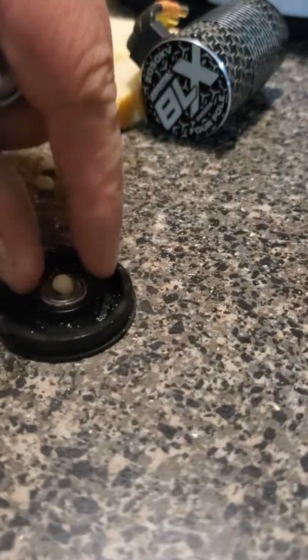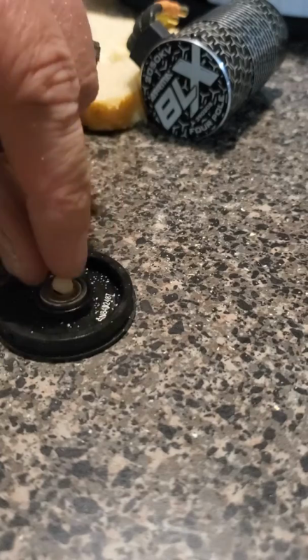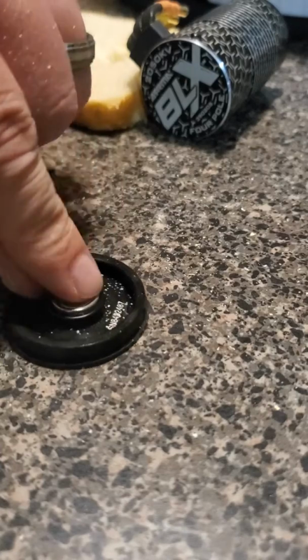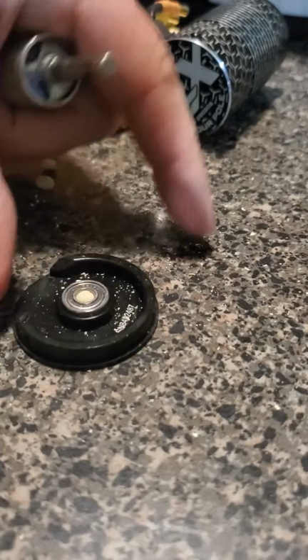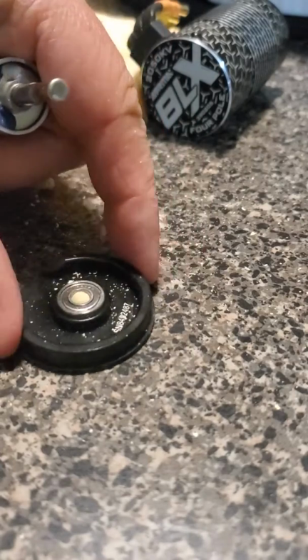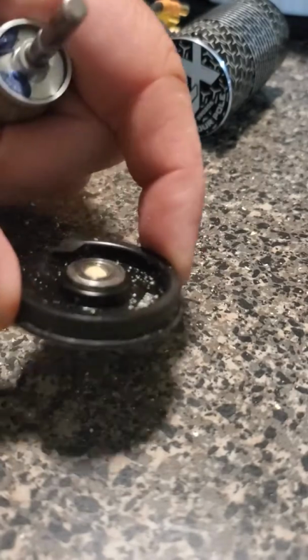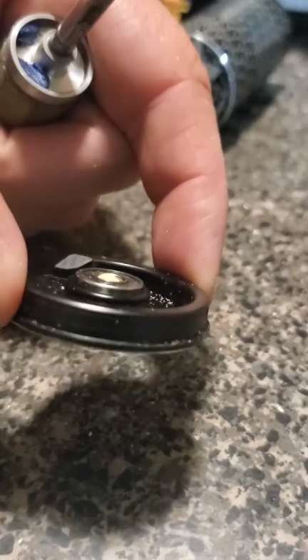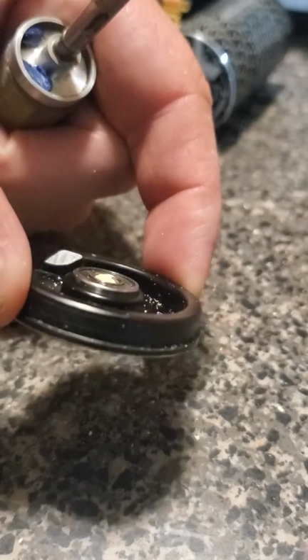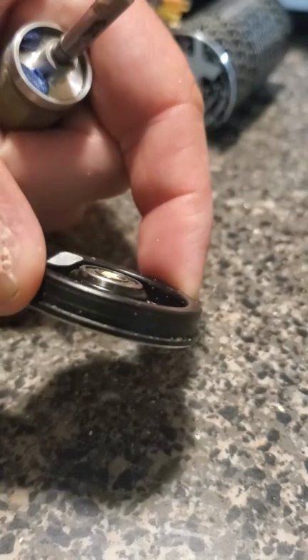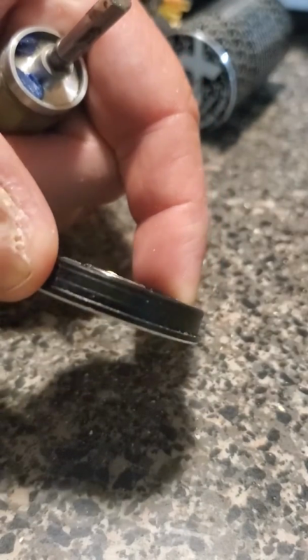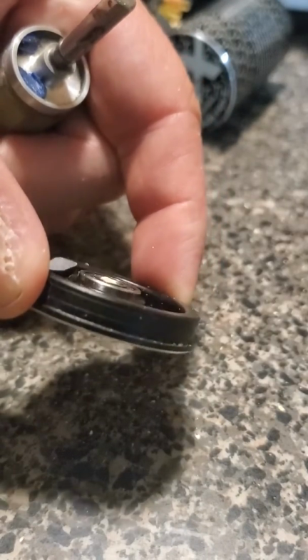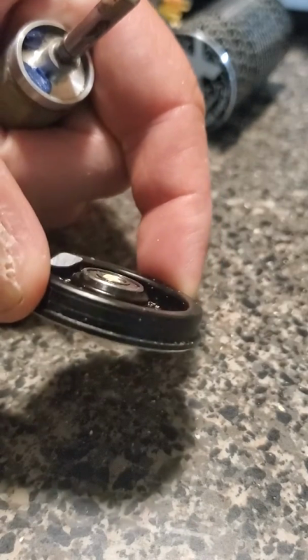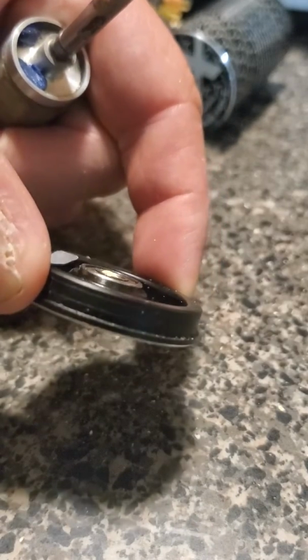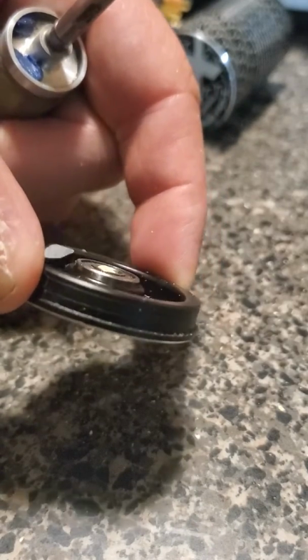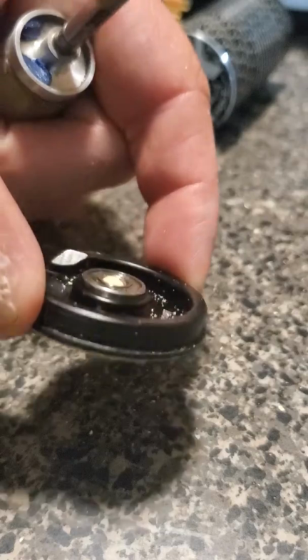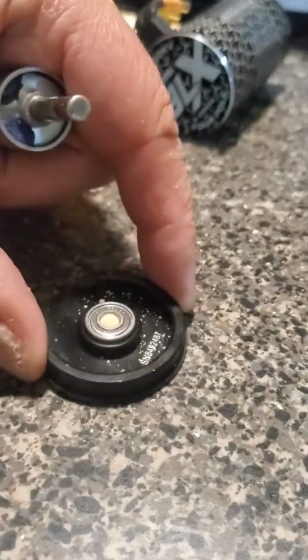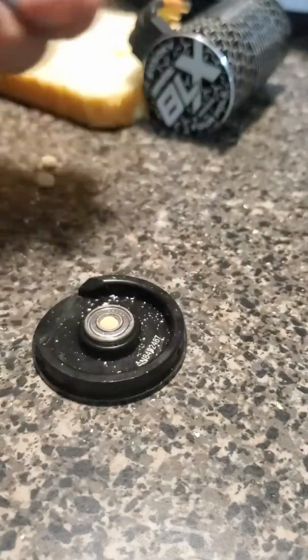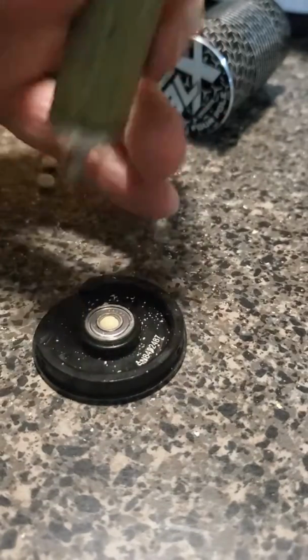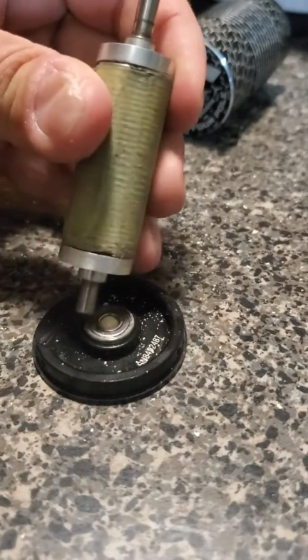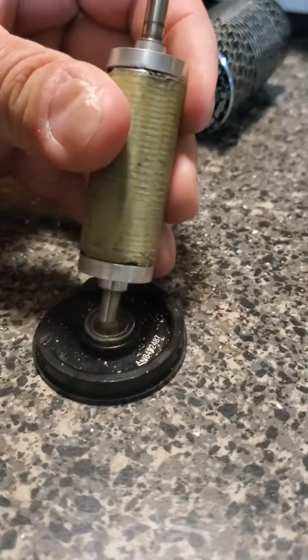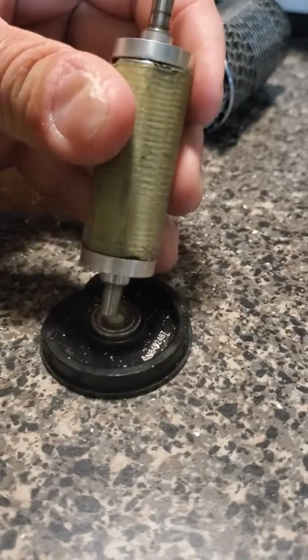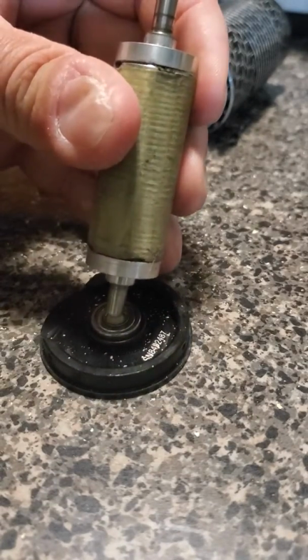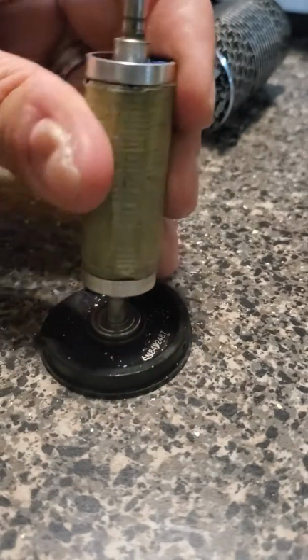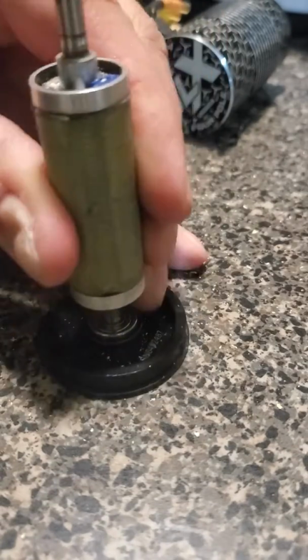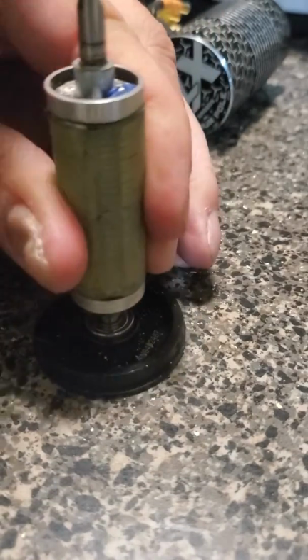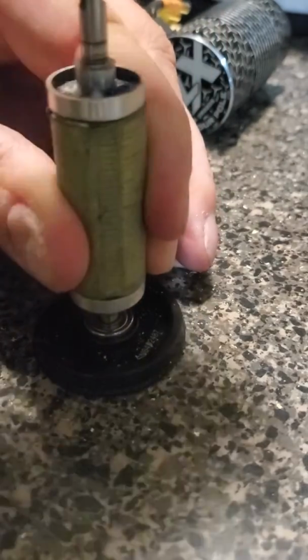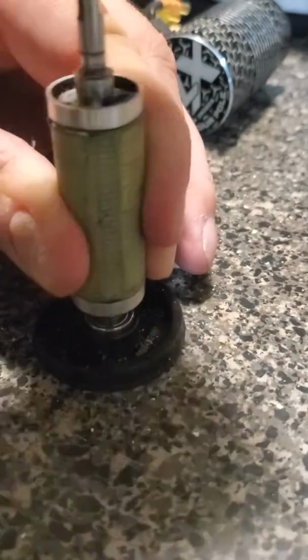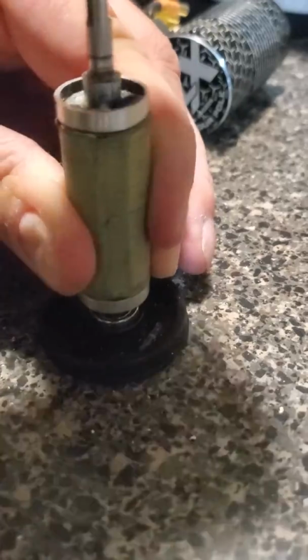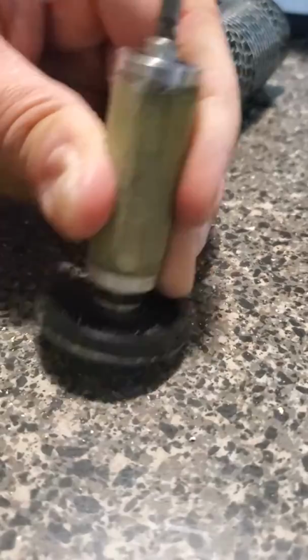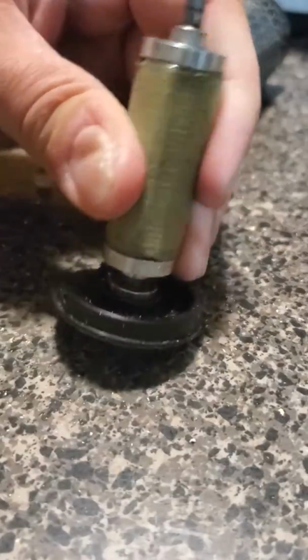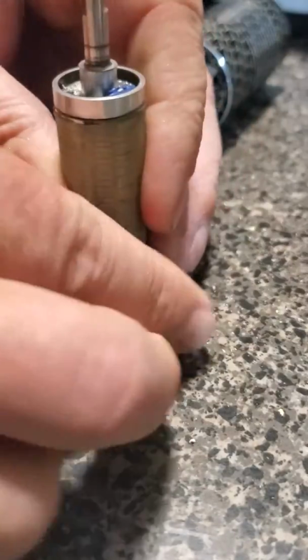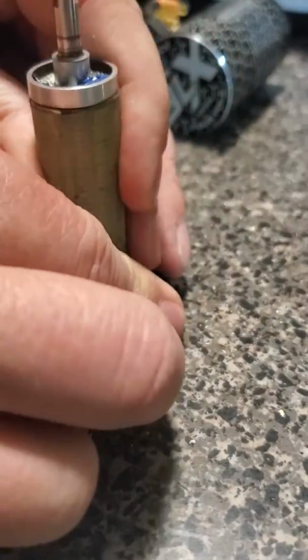You can see it is already starting to move. Once it starts moving, it's pretty much downhill from there.